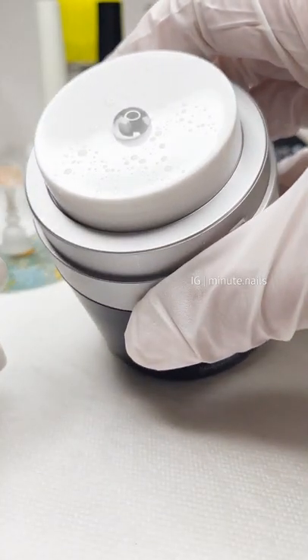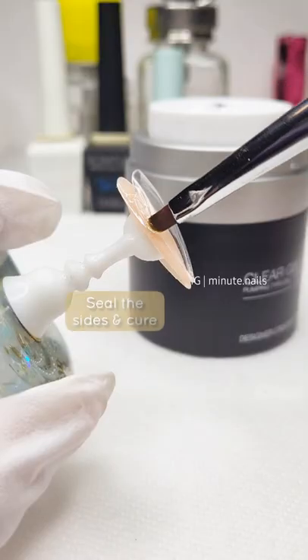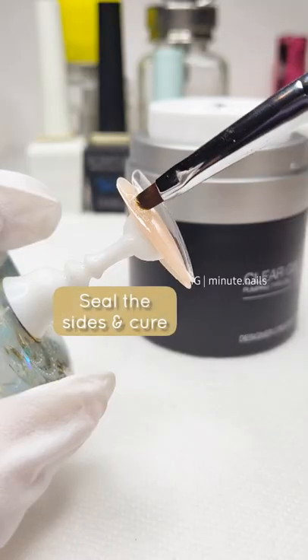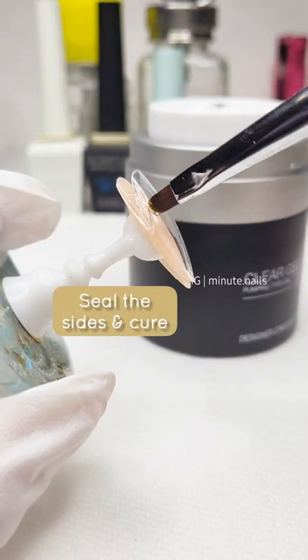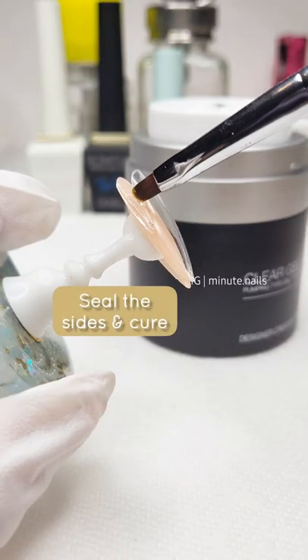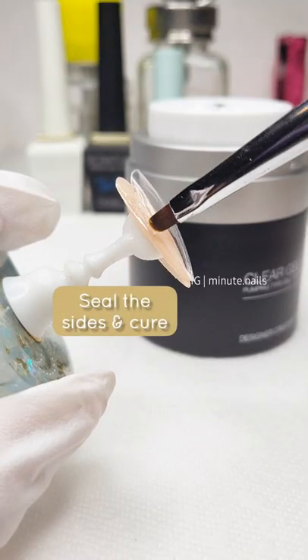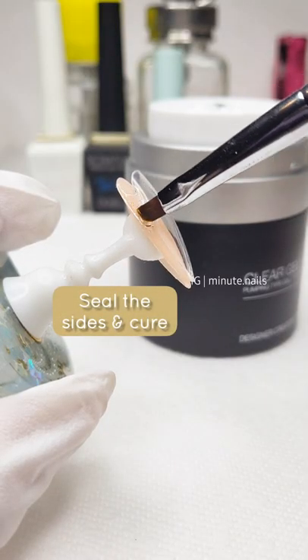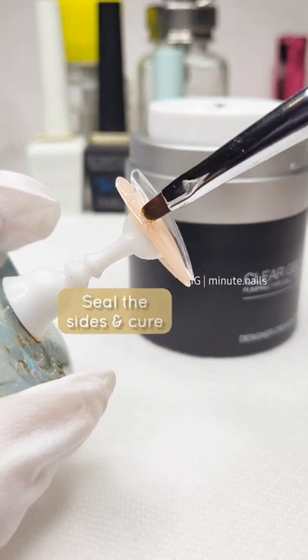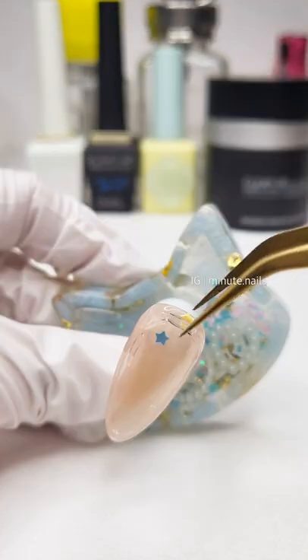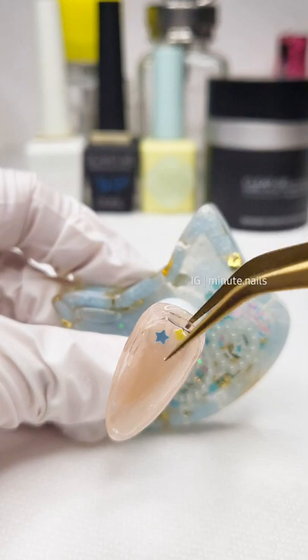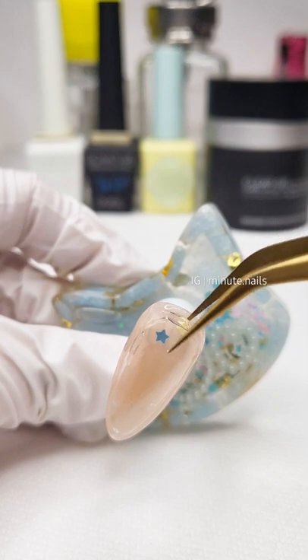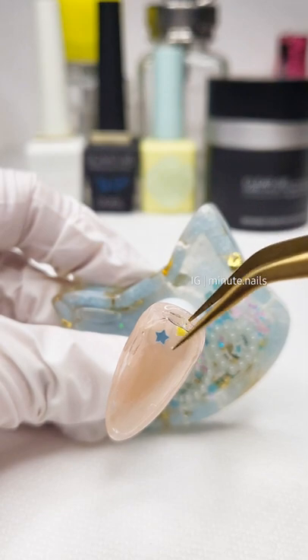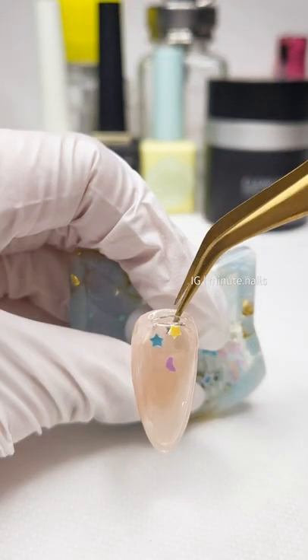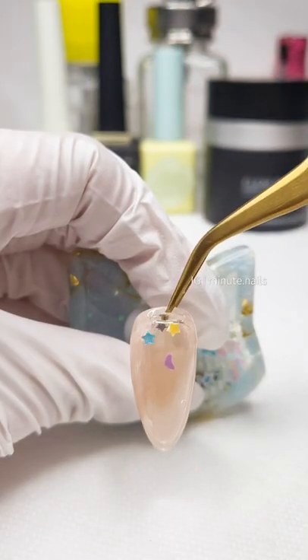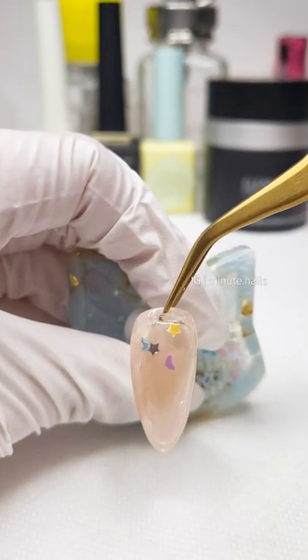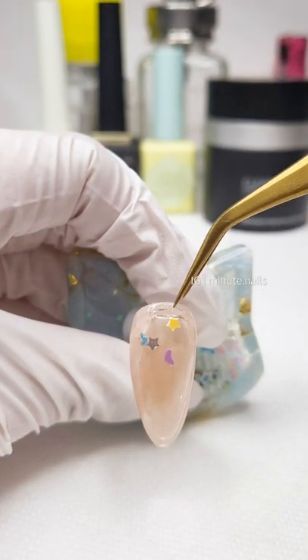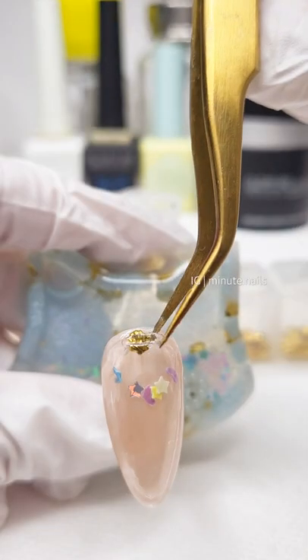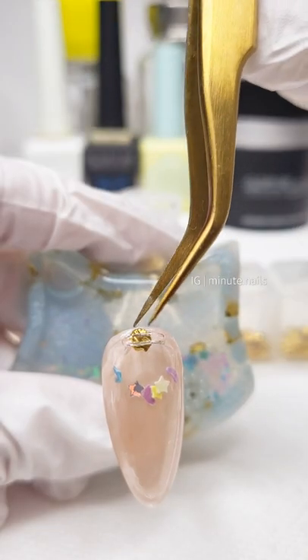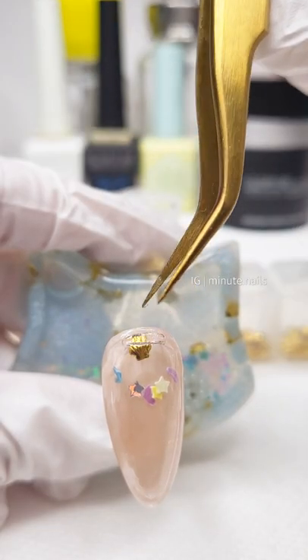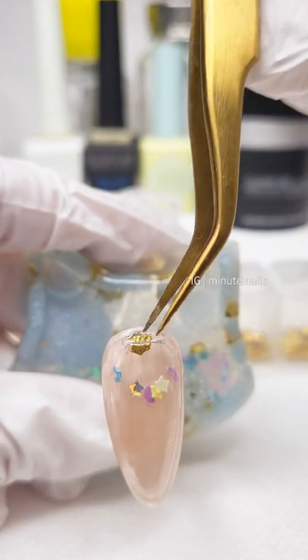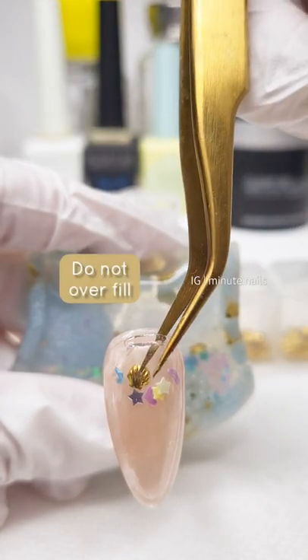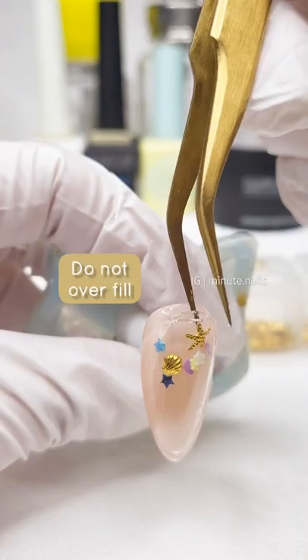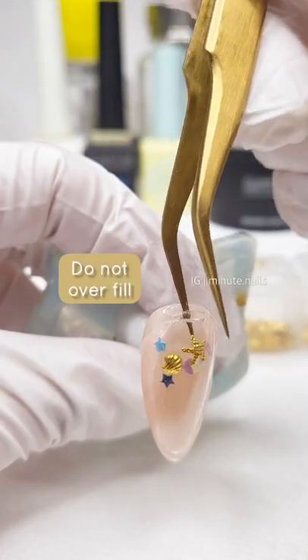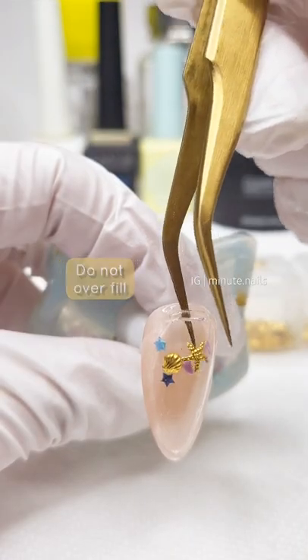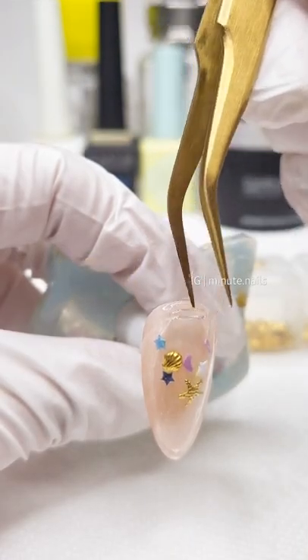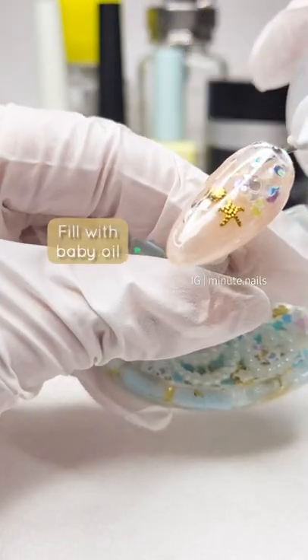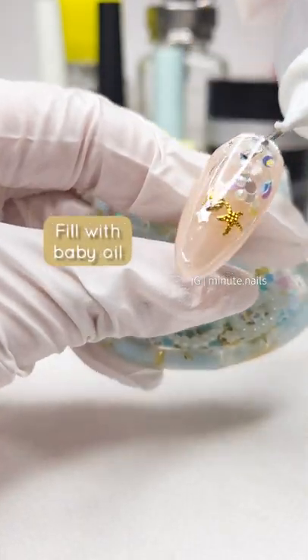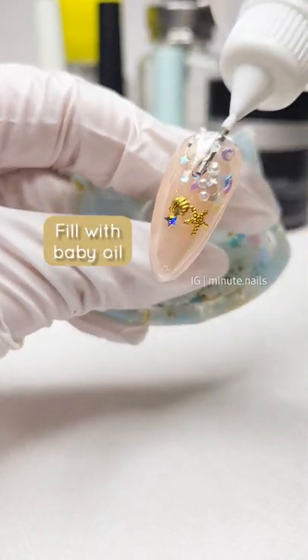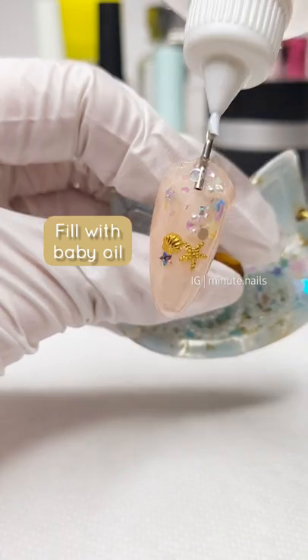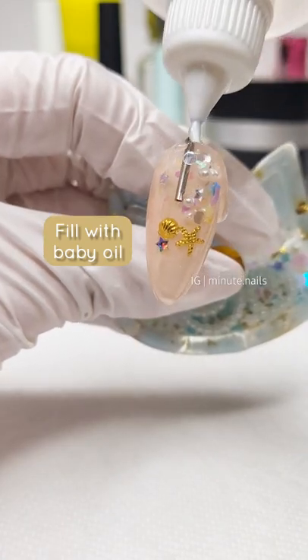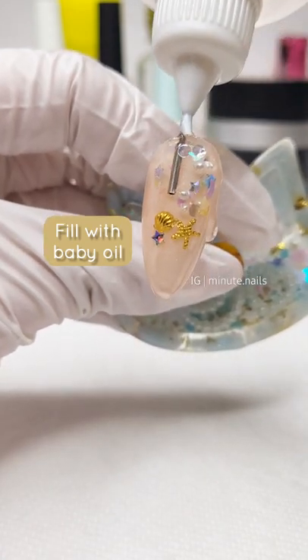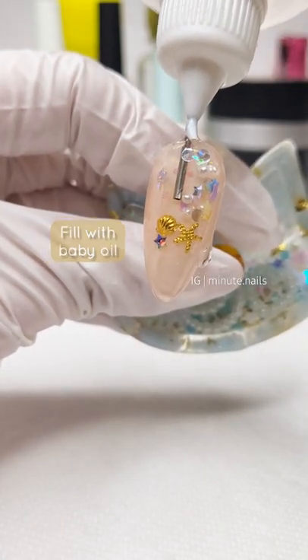Seal the sides with the builder gel. You can now start filling your nail. Make sure to use smaller charms and not to overfill. Then use baby oil to fill your nail.